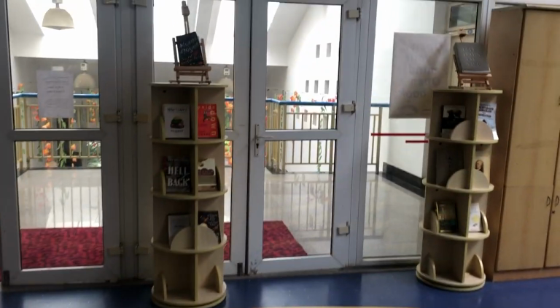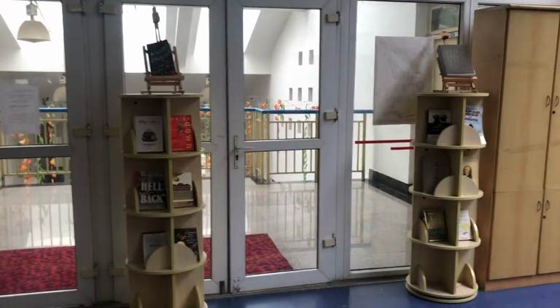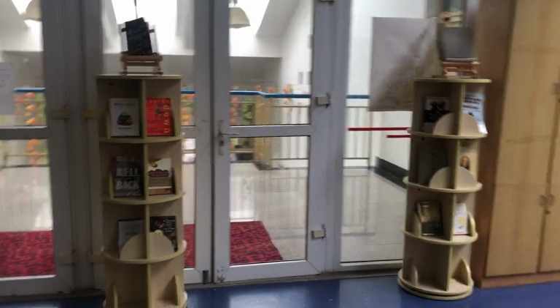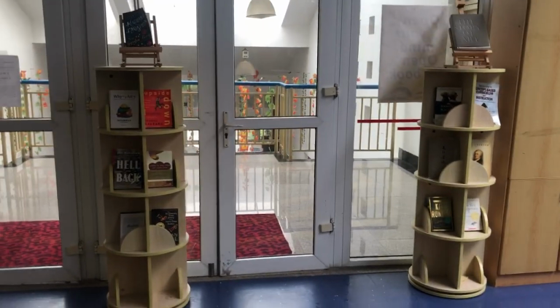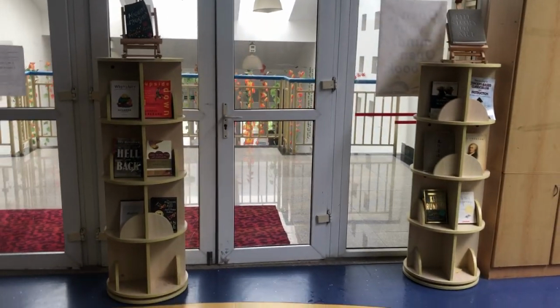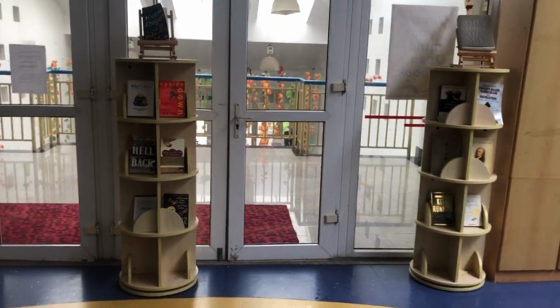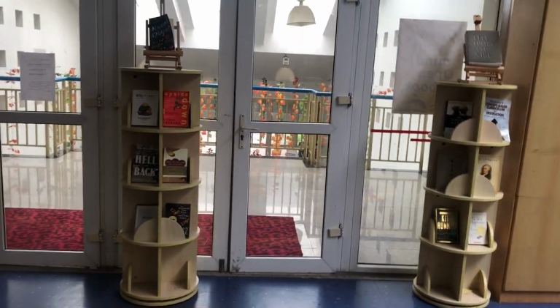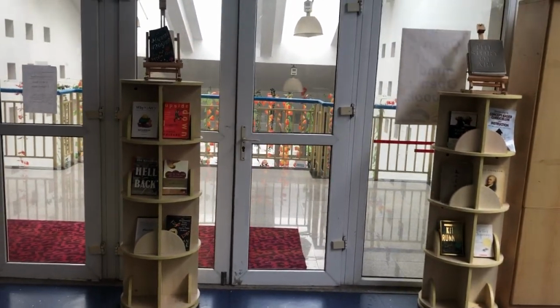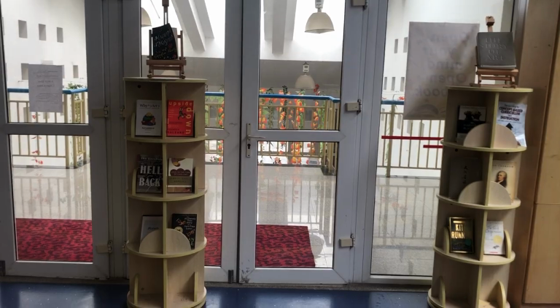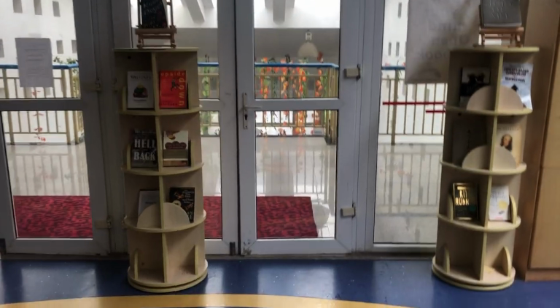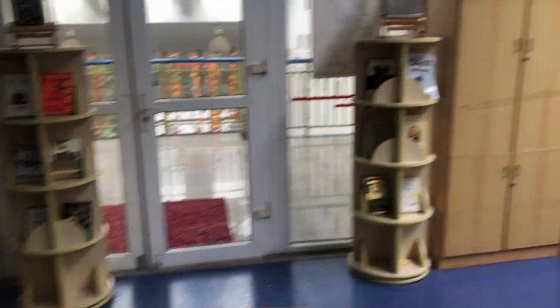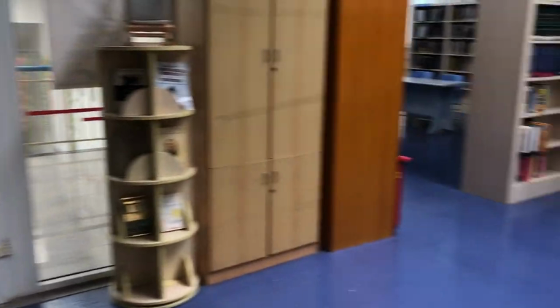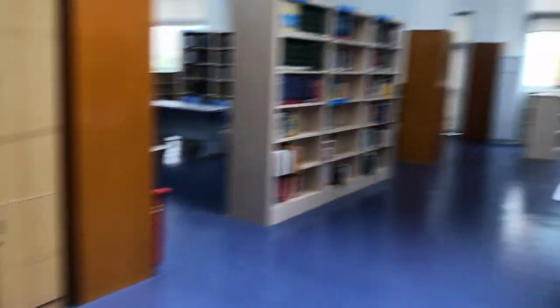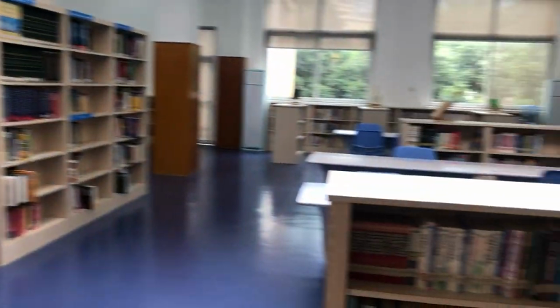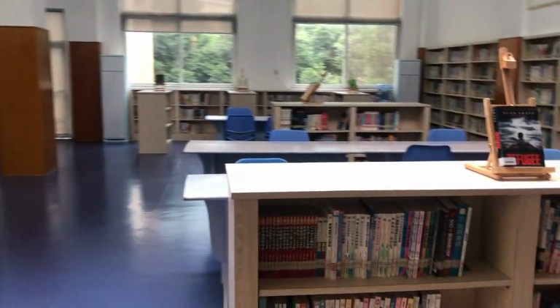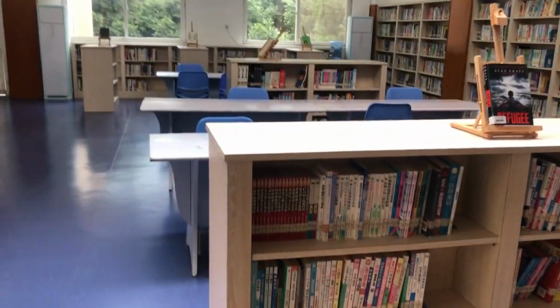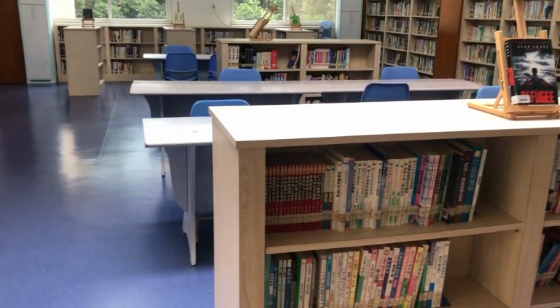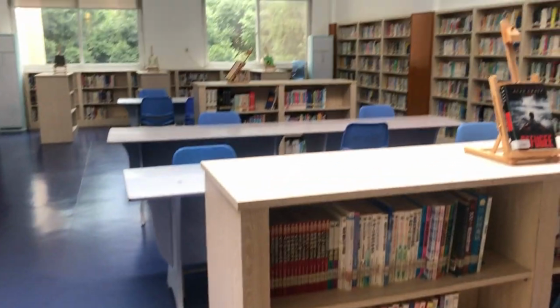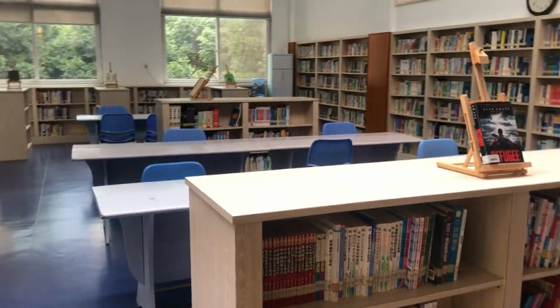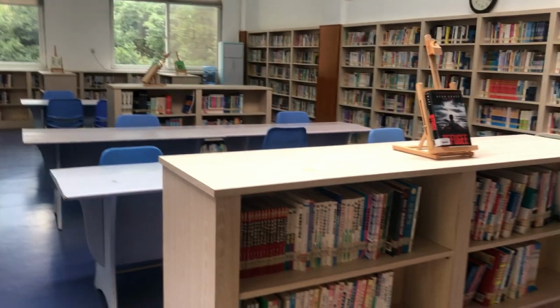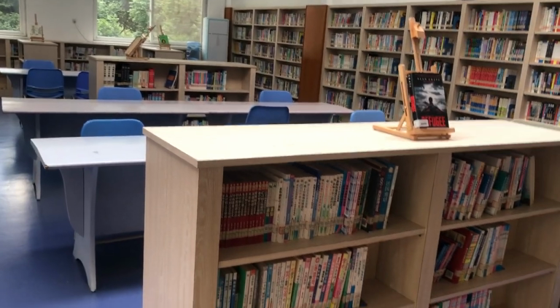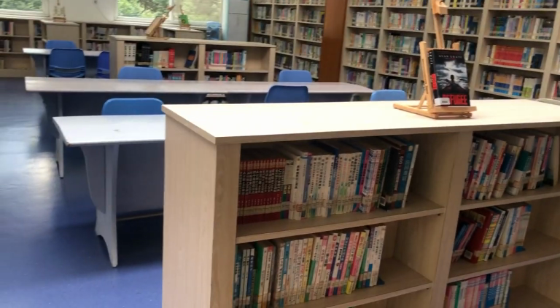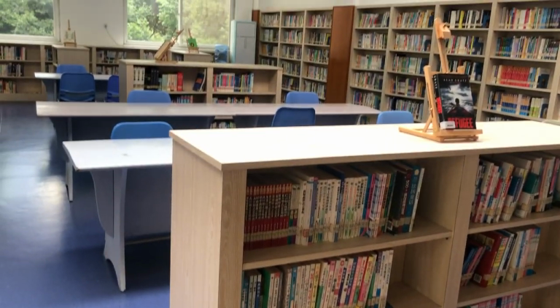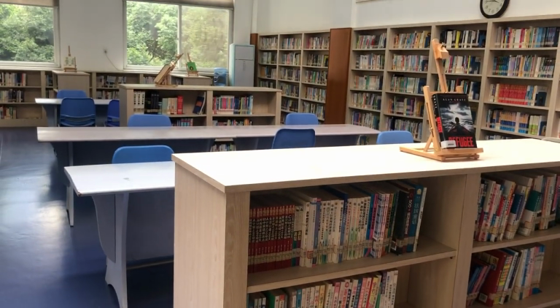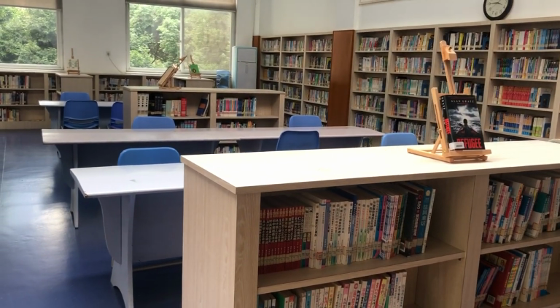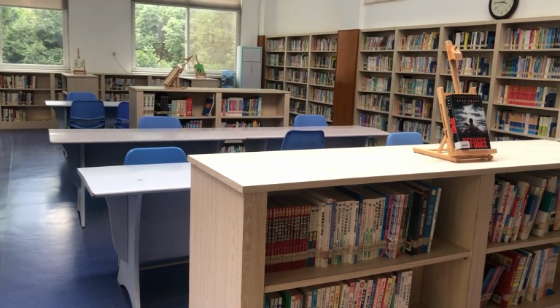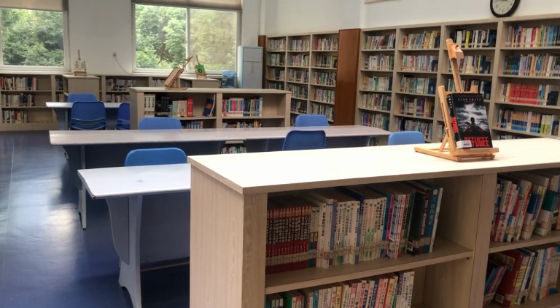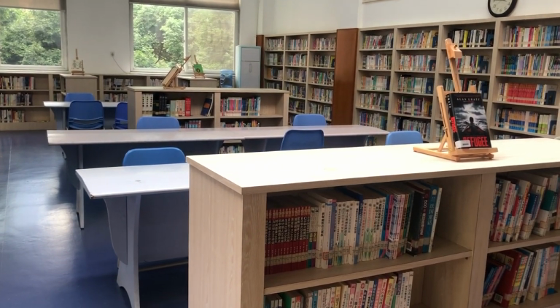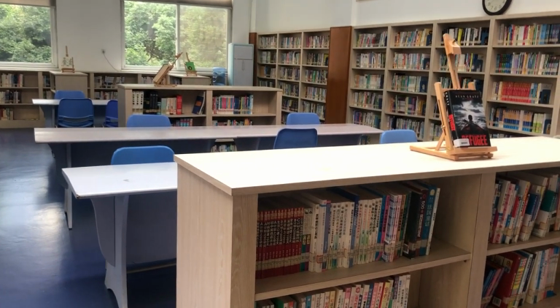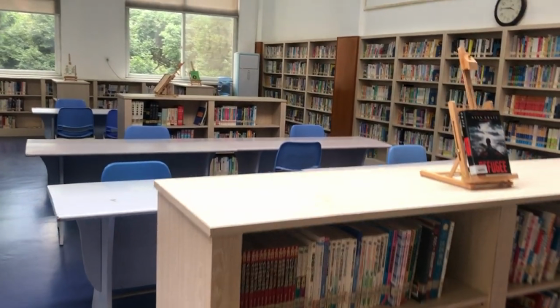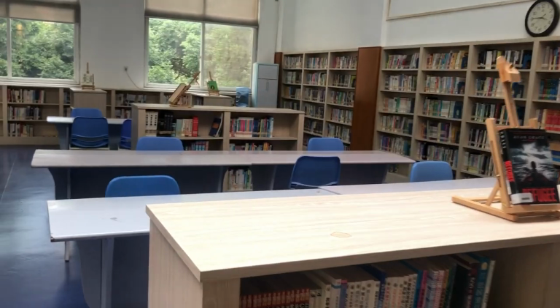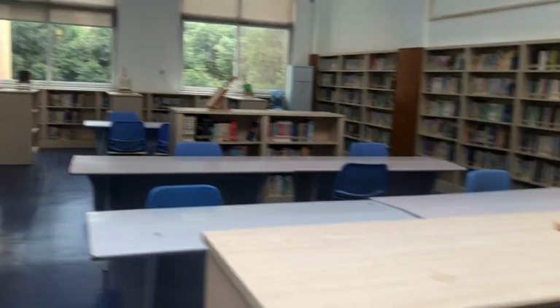These two bookshelves contain some books recommended by the teacher, and on the right there are some Chinese books. We have about 30,000 Chinese books here.